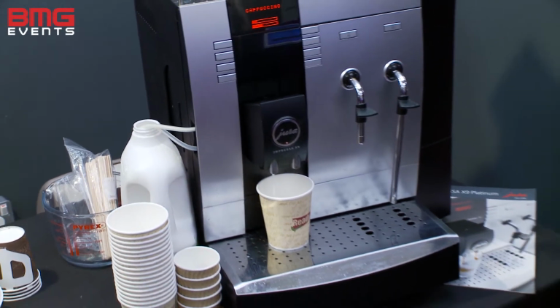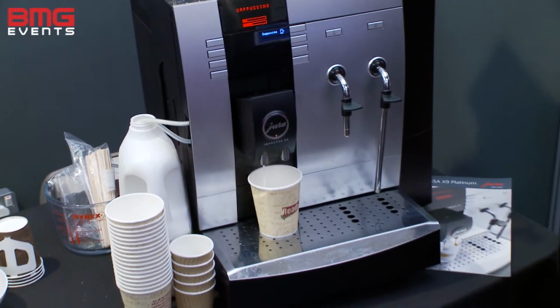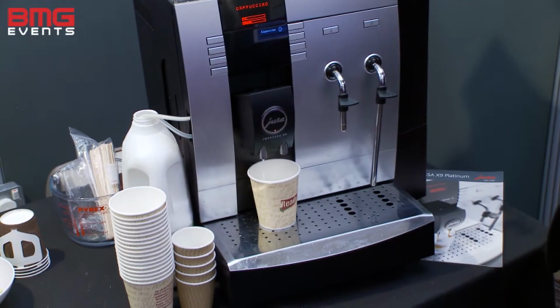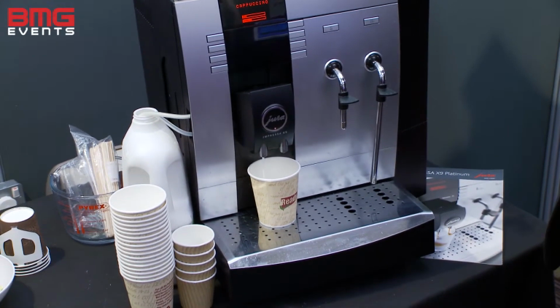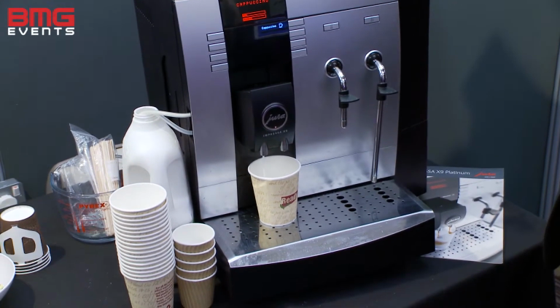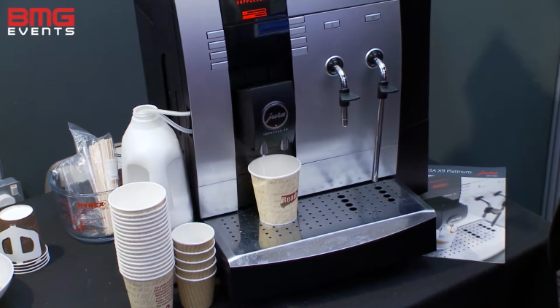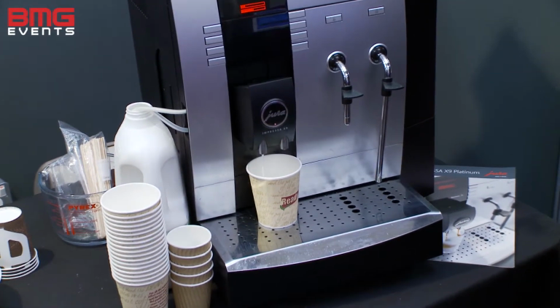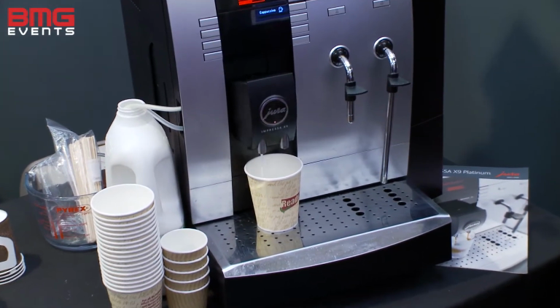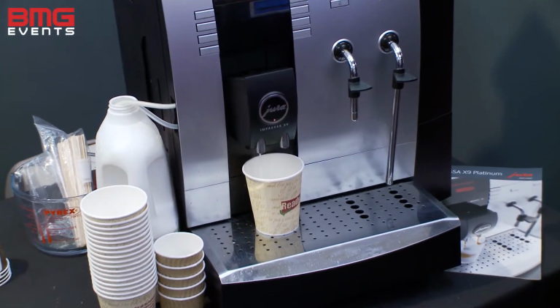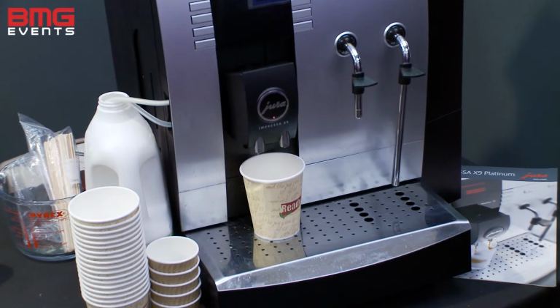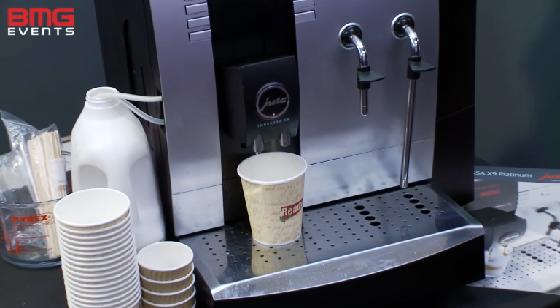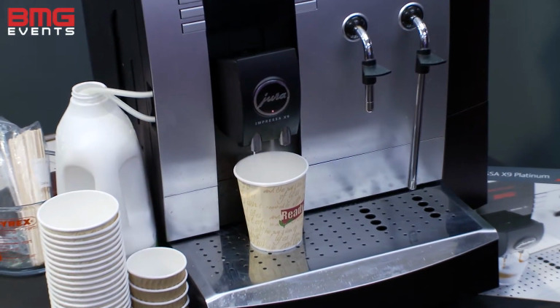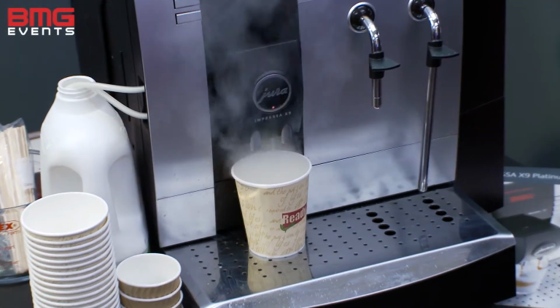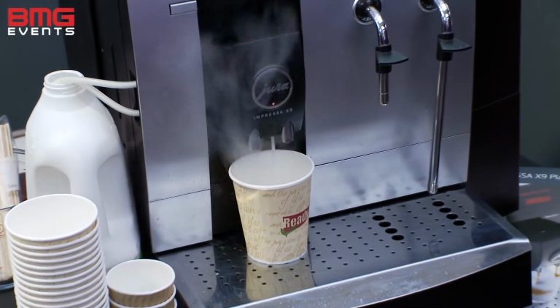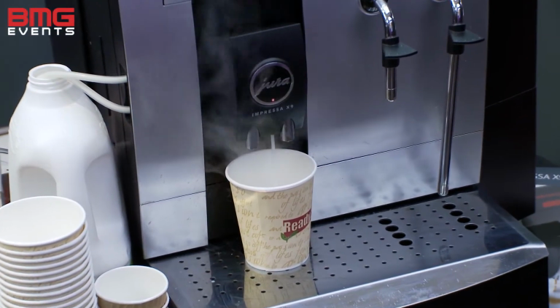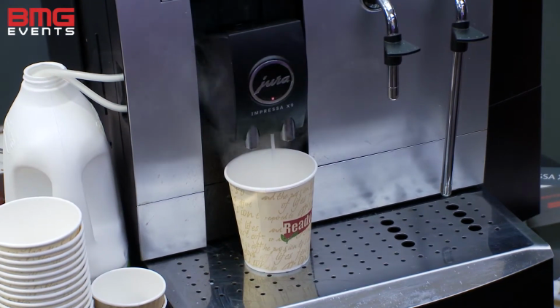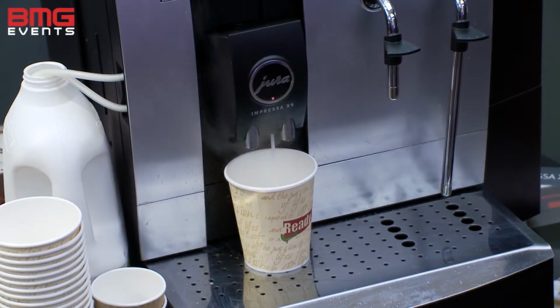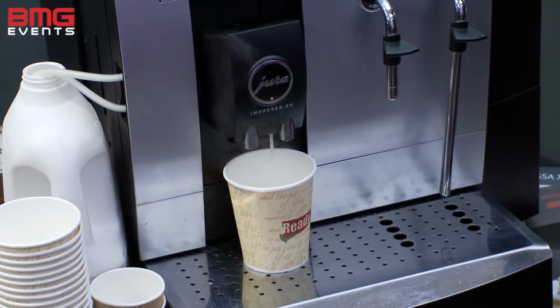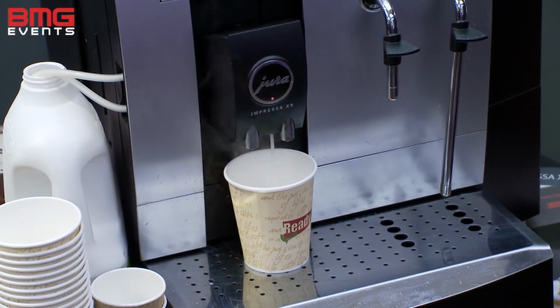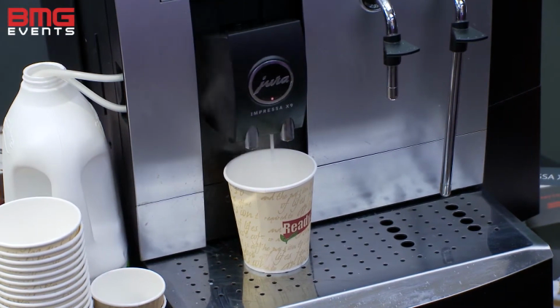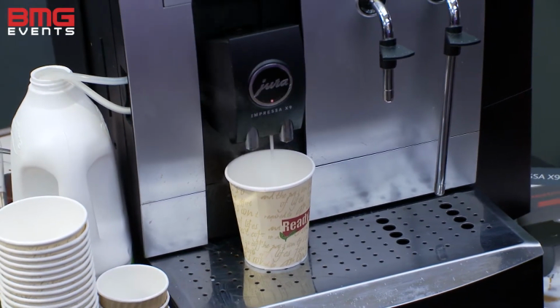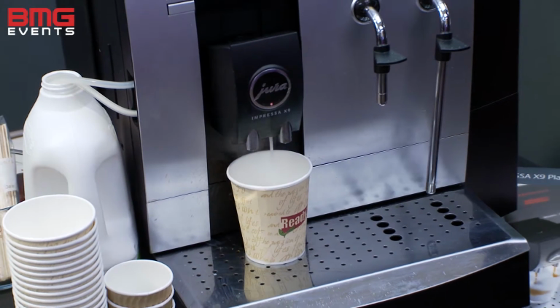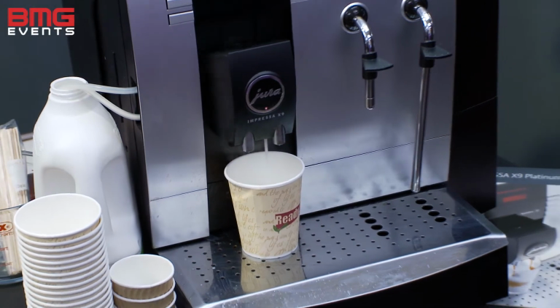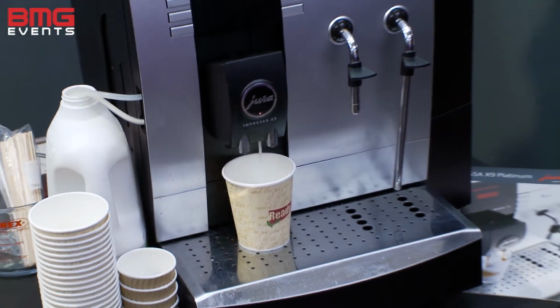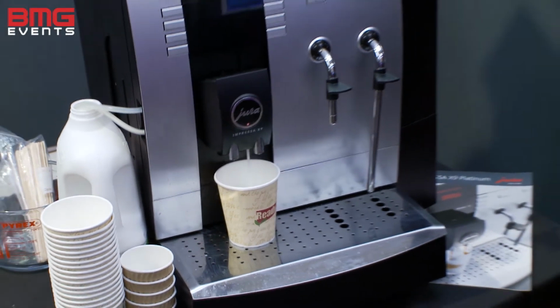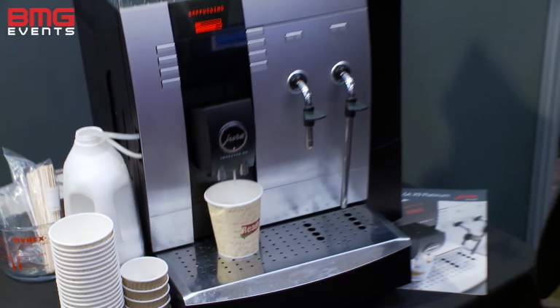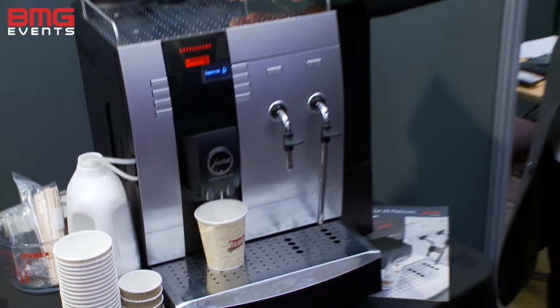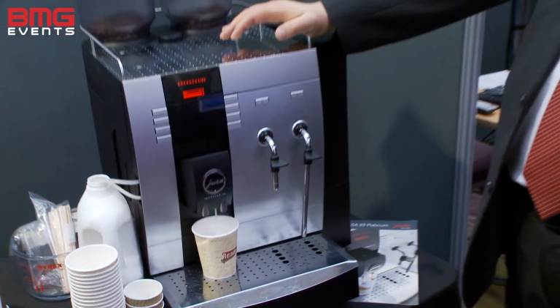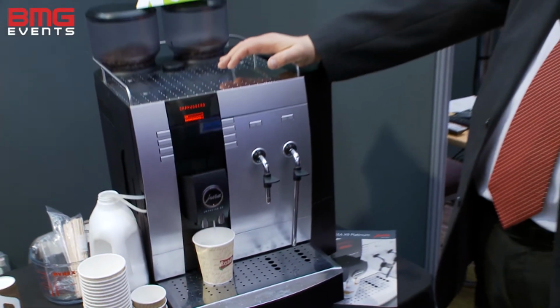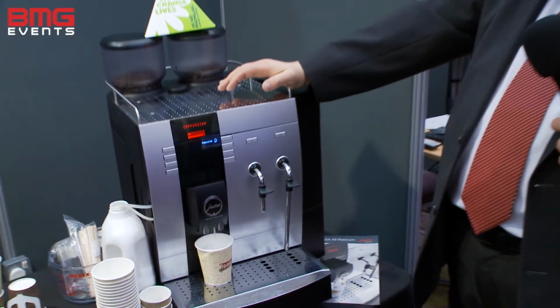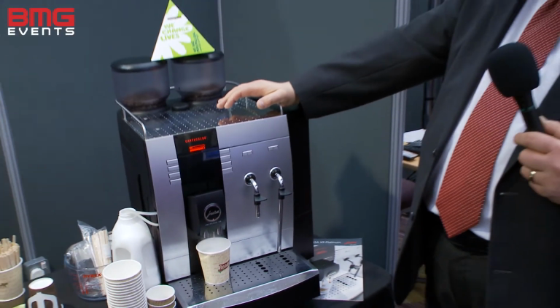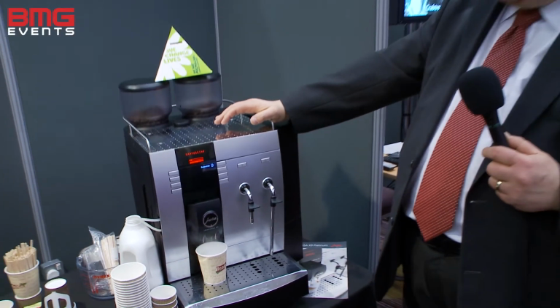It will then follow some more milk through with it, it will heat it and then froth it, then finally the coffee will be brewed and it will follow through with coffee. The whole process takes around about 35 to 40 seconds and you get a coffee bar quality cappuccino.